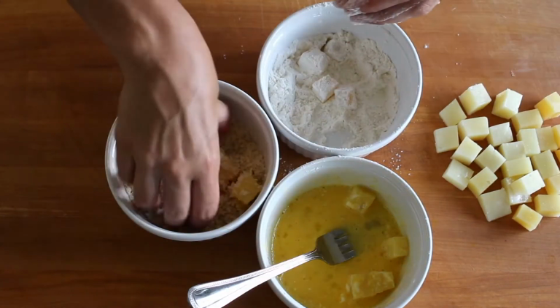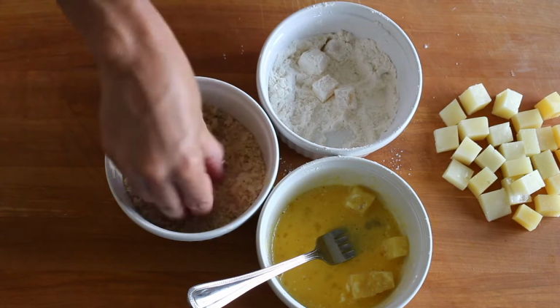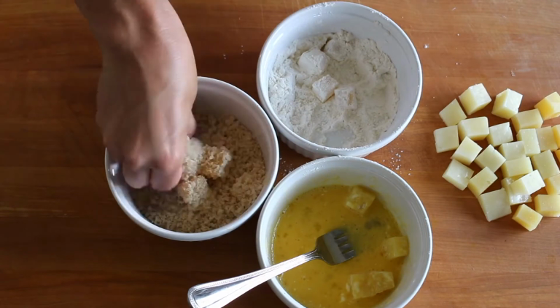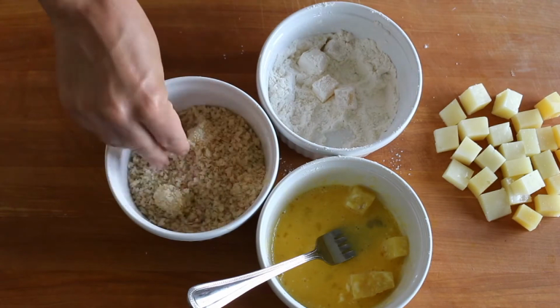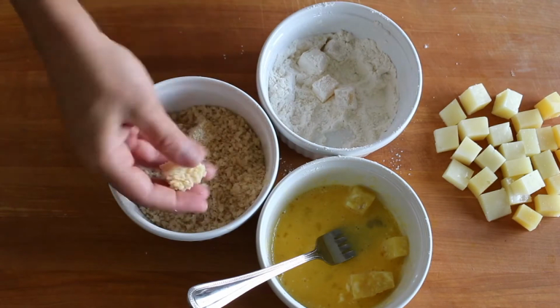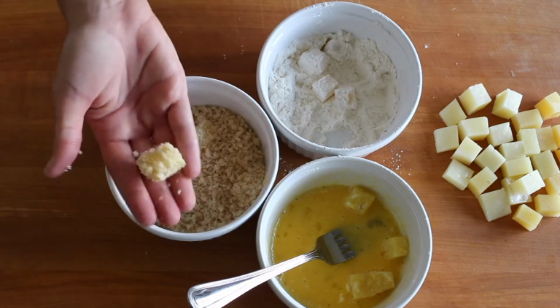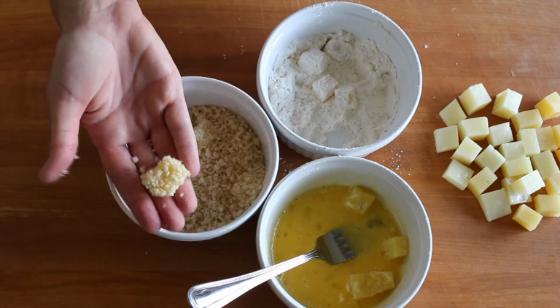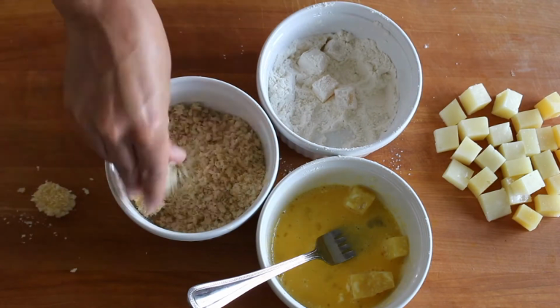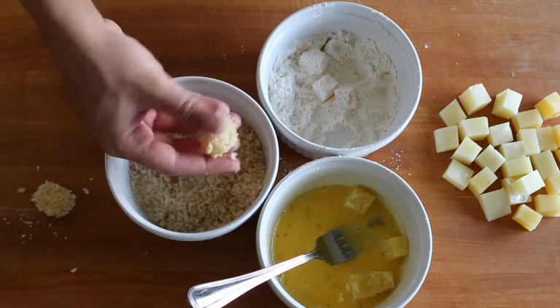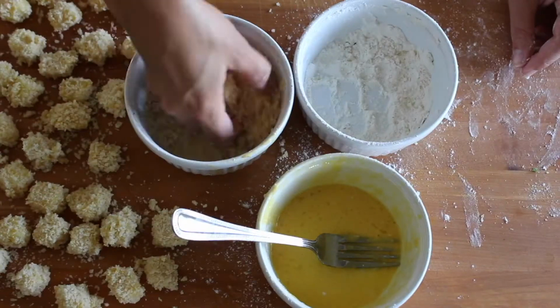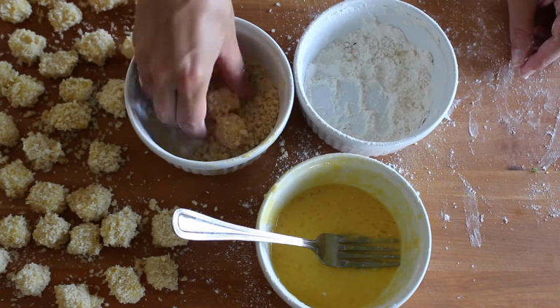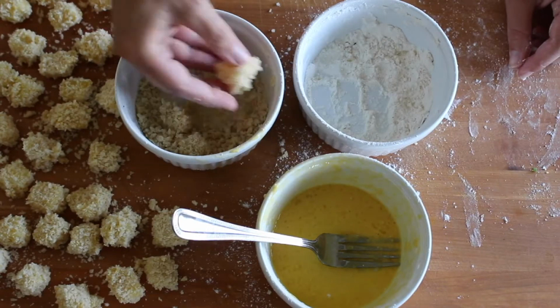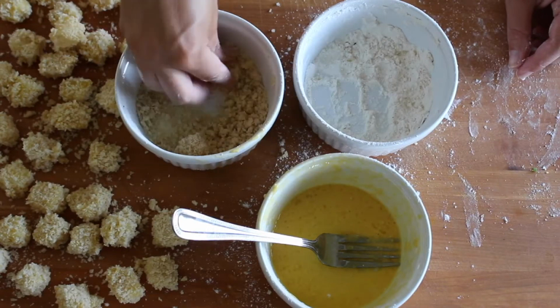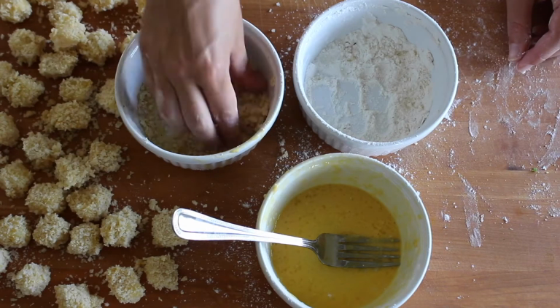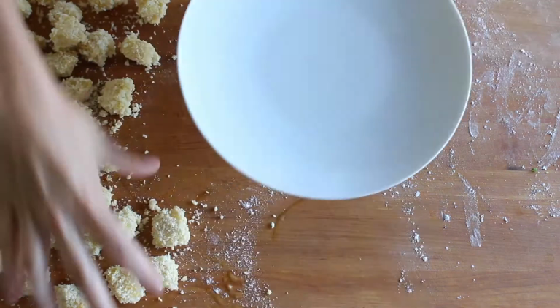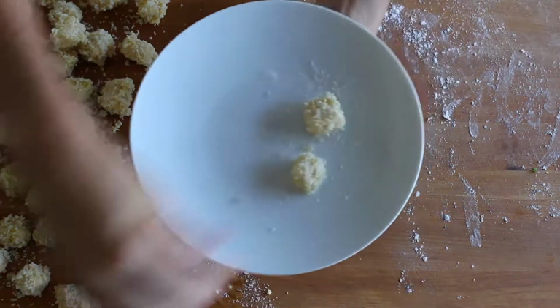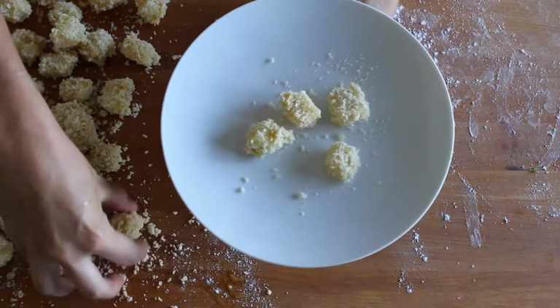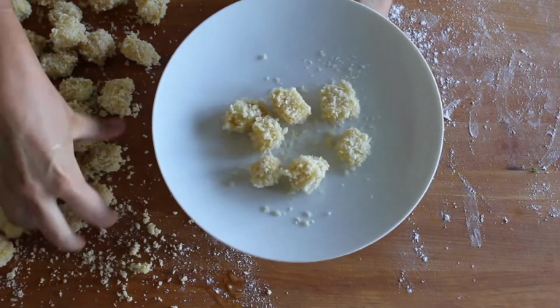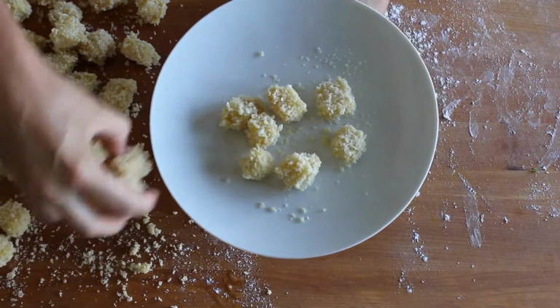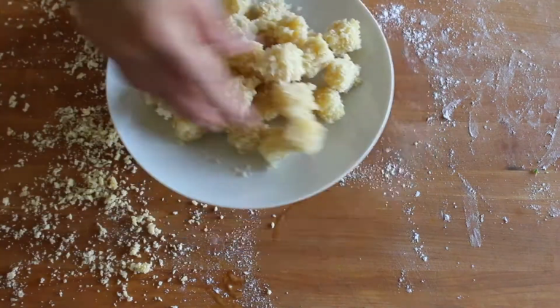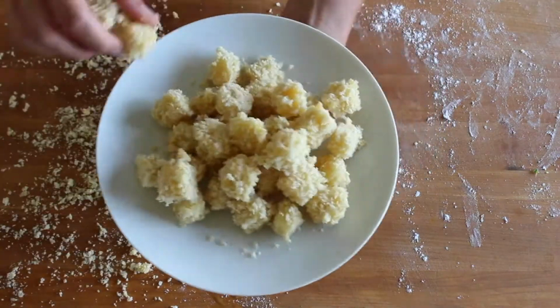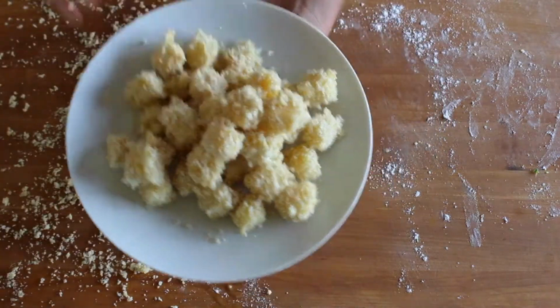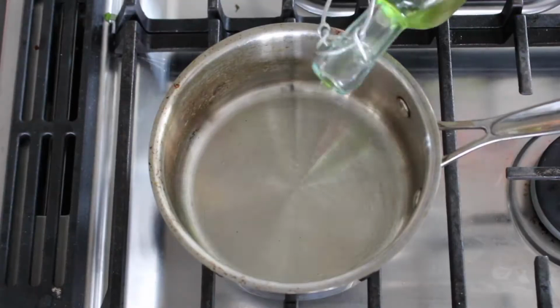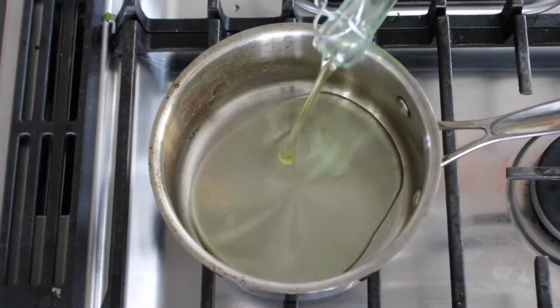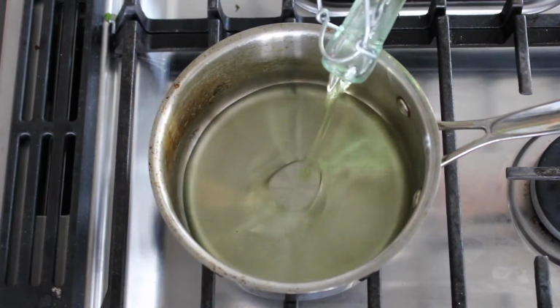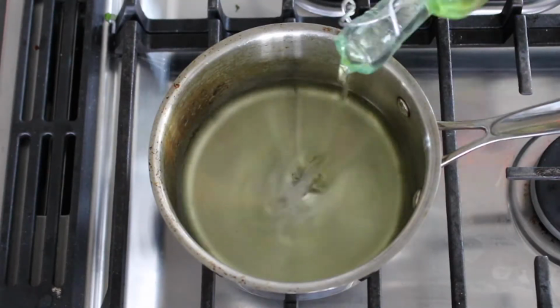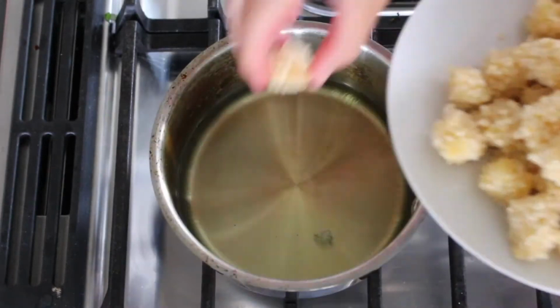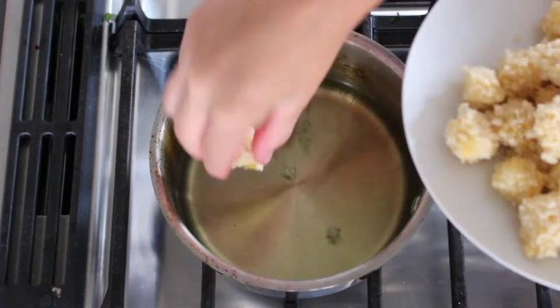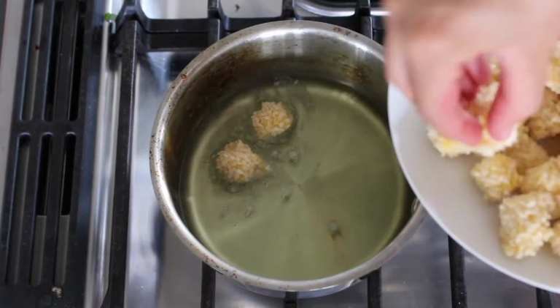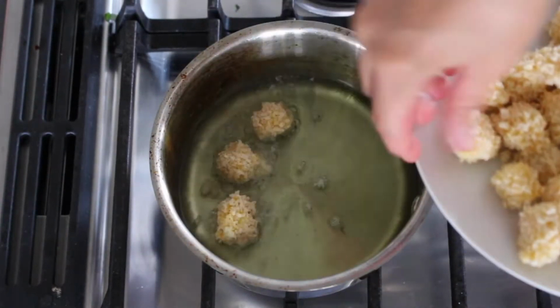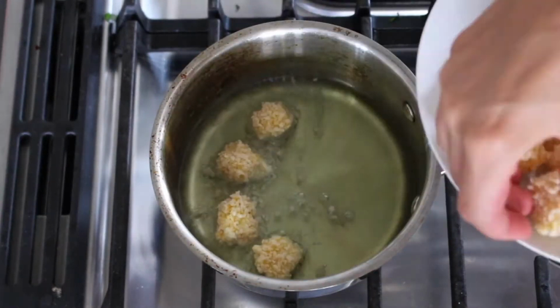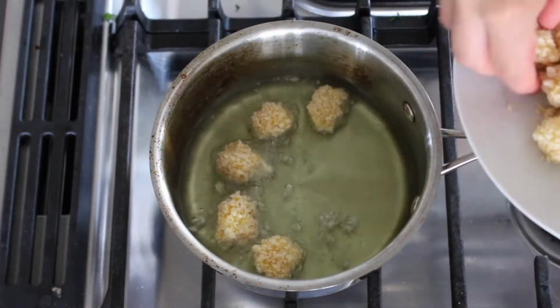When all the pieces of cheese have been breaded, place them into the fridge to let them set up and get nice and cold. Heat about one inch of vegetable oil in a saucepan with high sides until it's nice and hot, about 375 degrees.